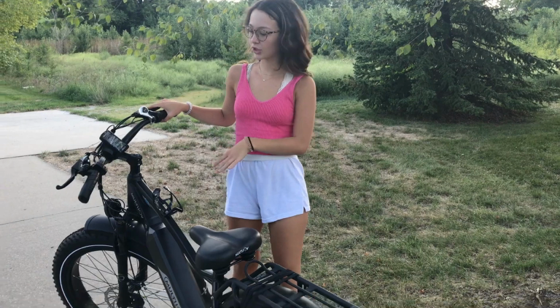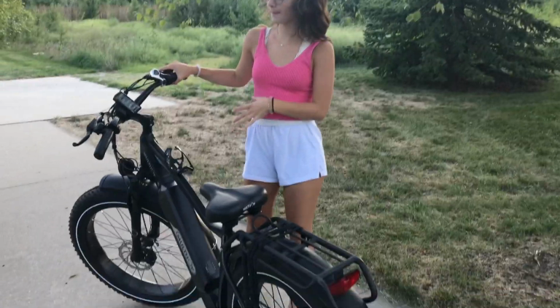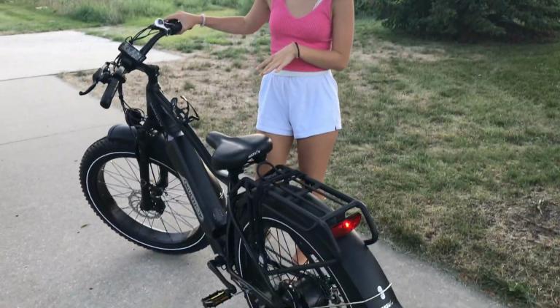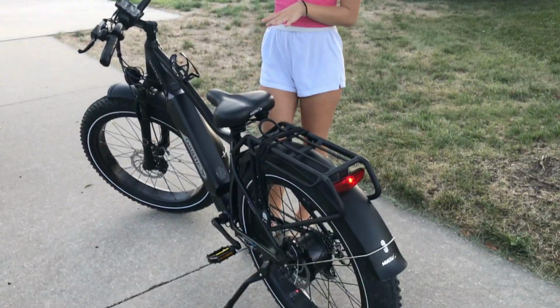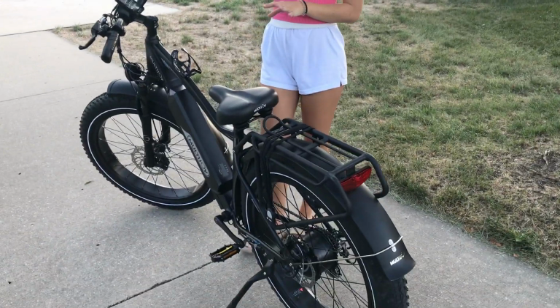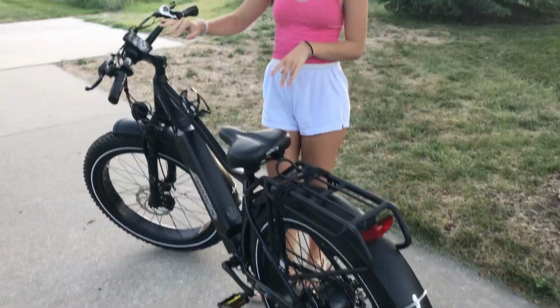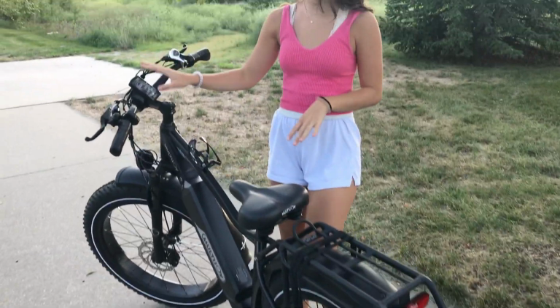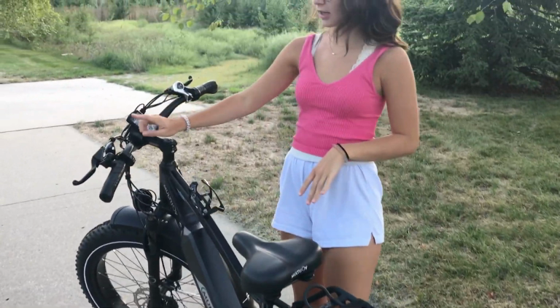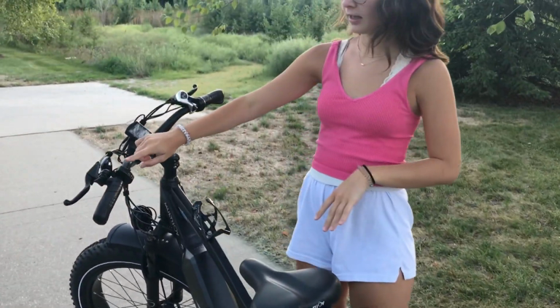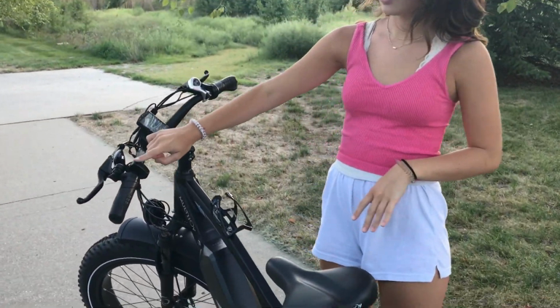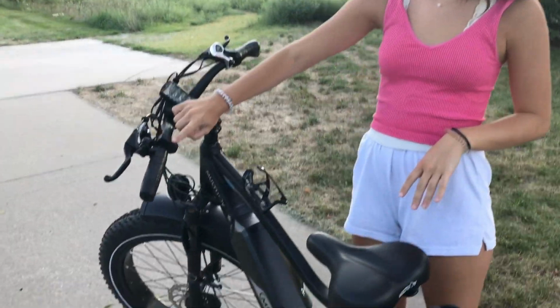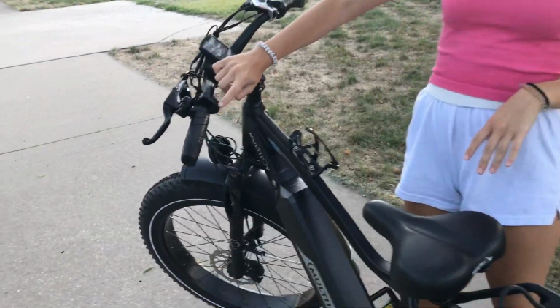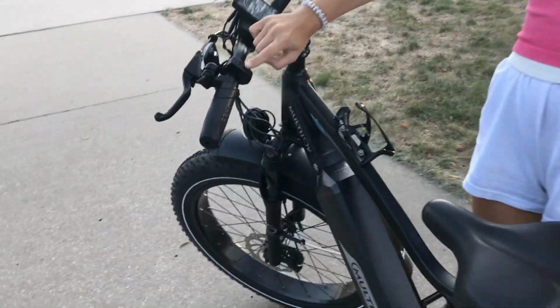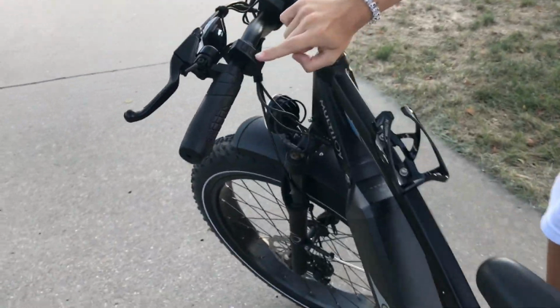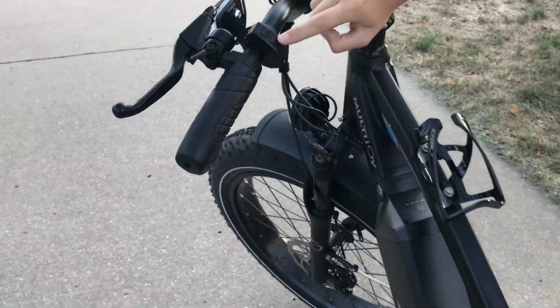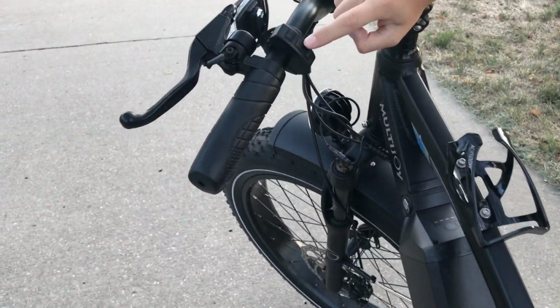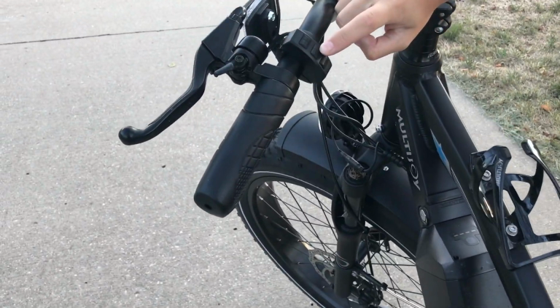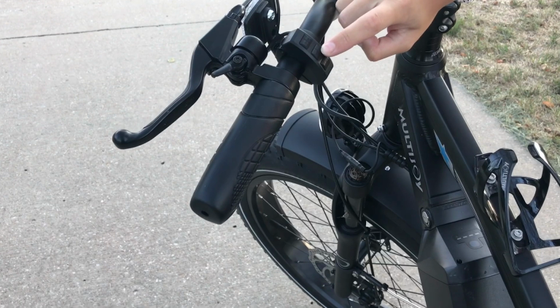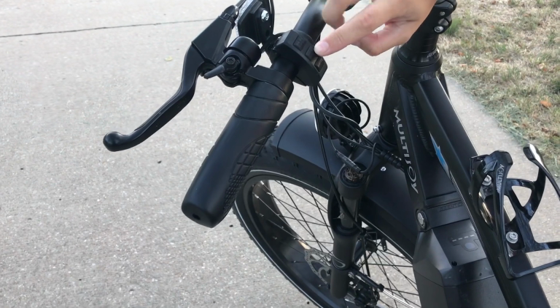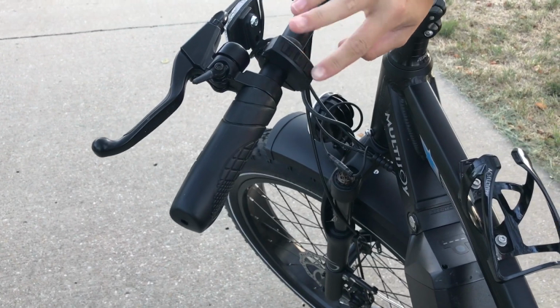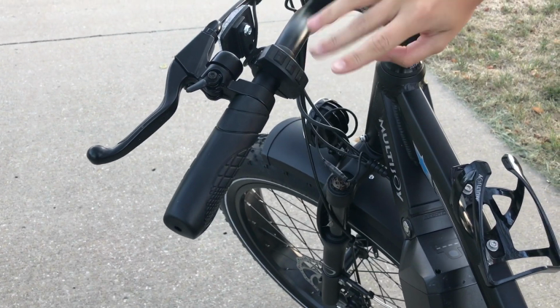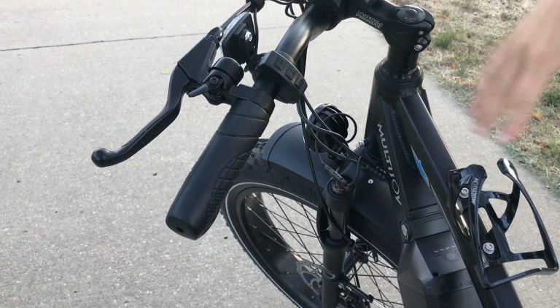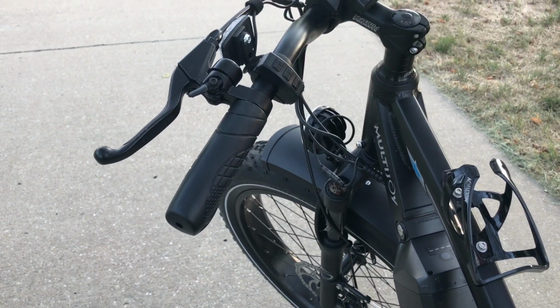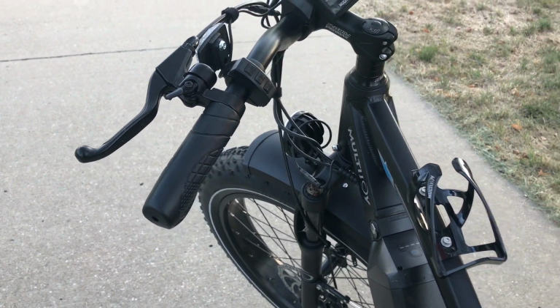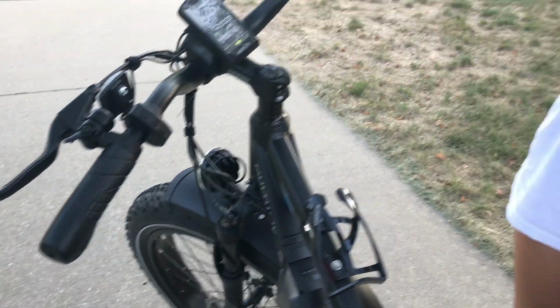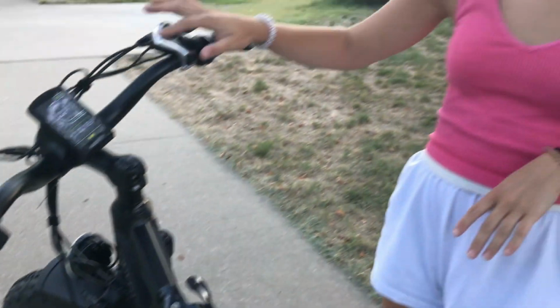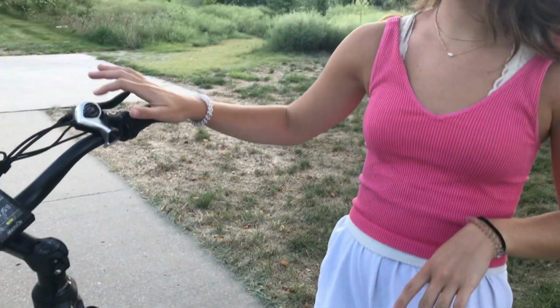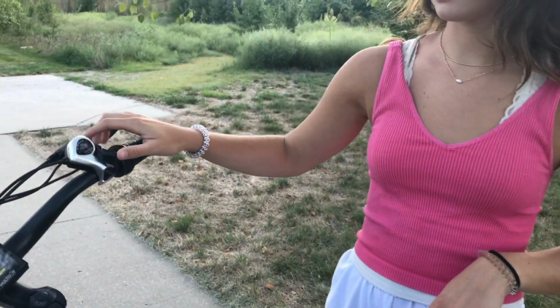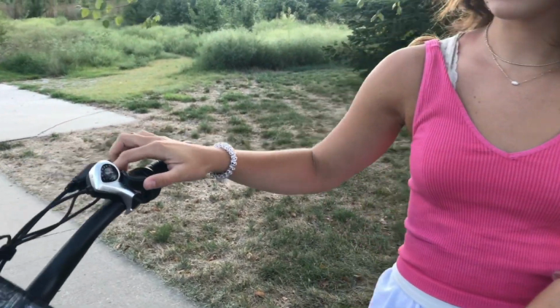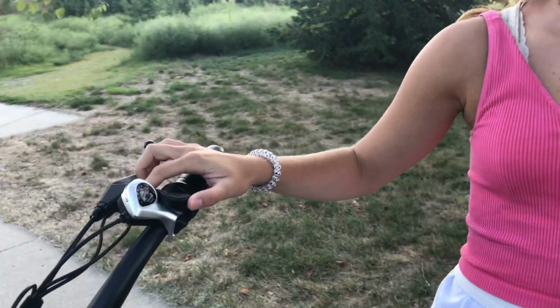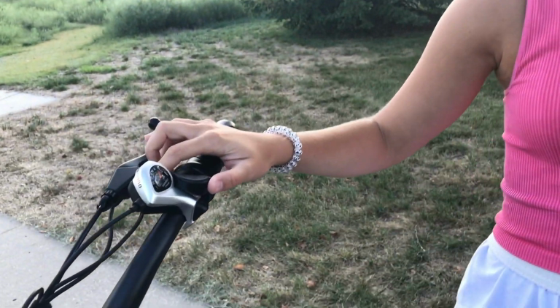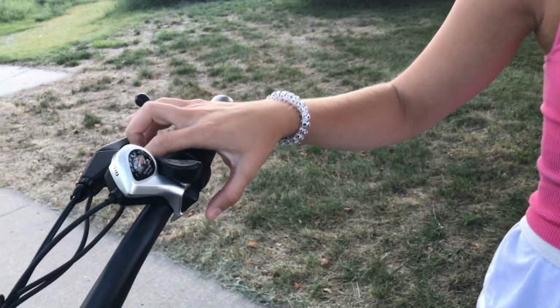Electric bike — you can see there's a couple different buttons on it. This up and down: if you hold it down, it turns it on, but the up and down are for the speed. And then we have seven levels for the paddles.